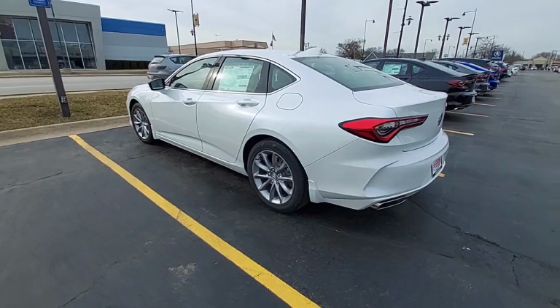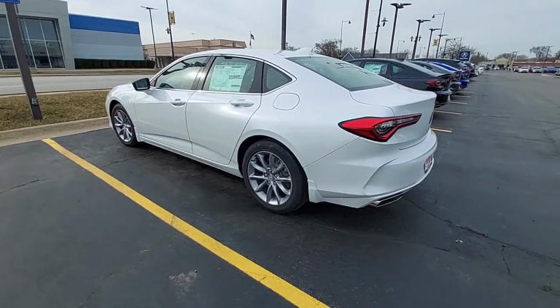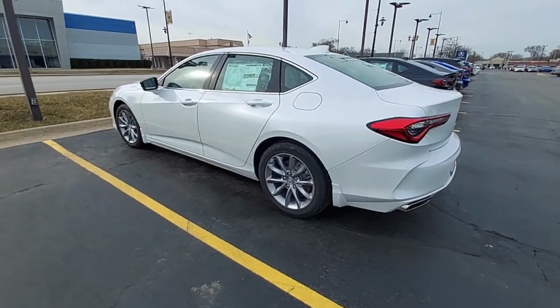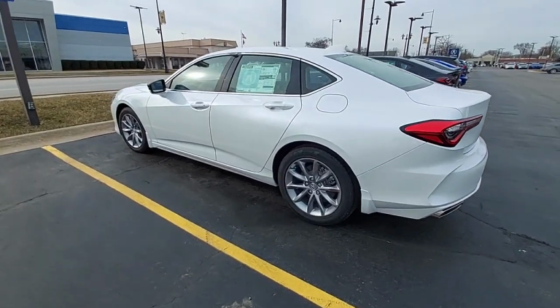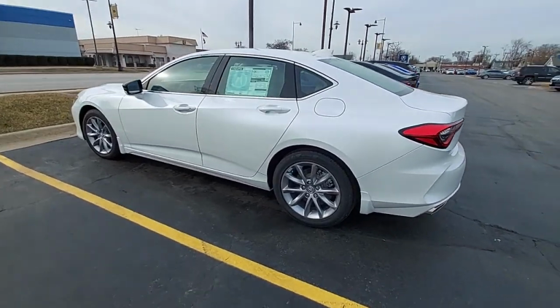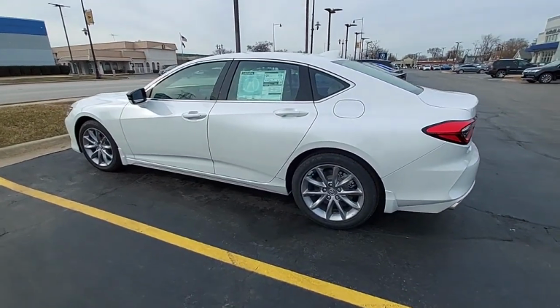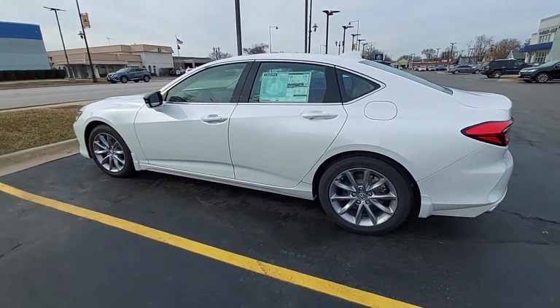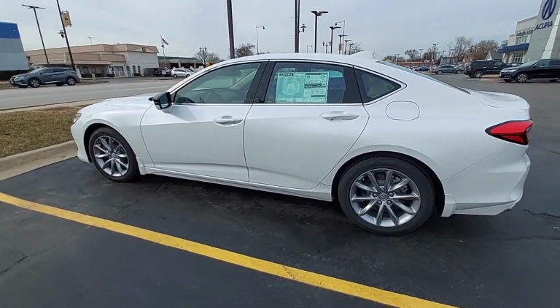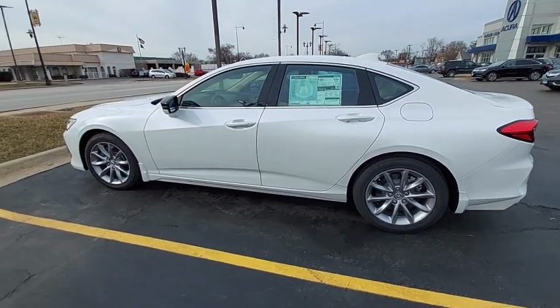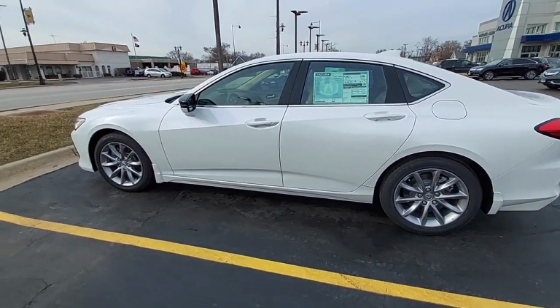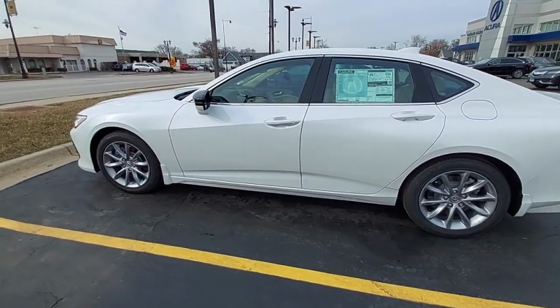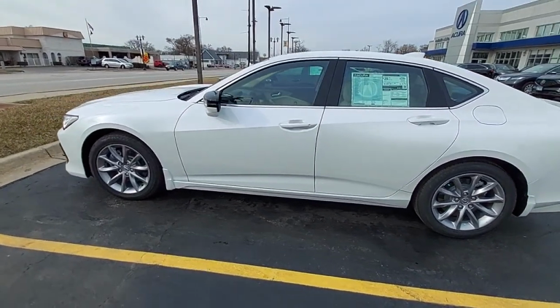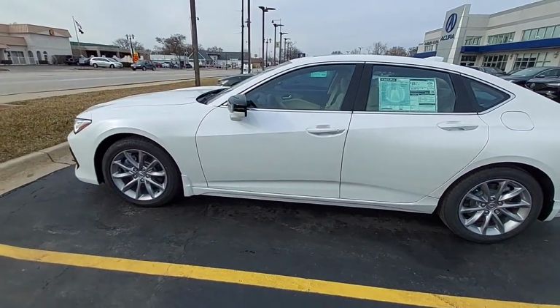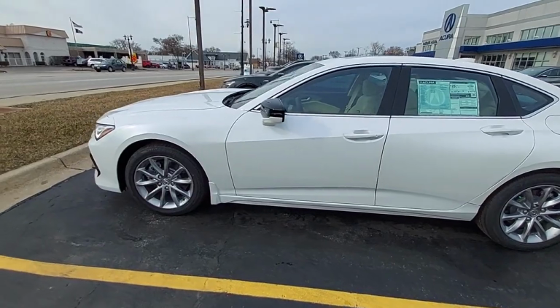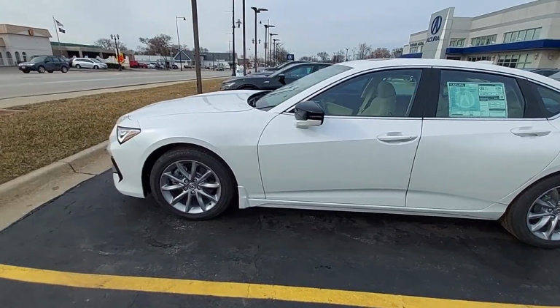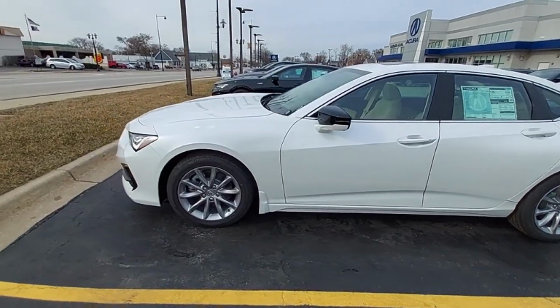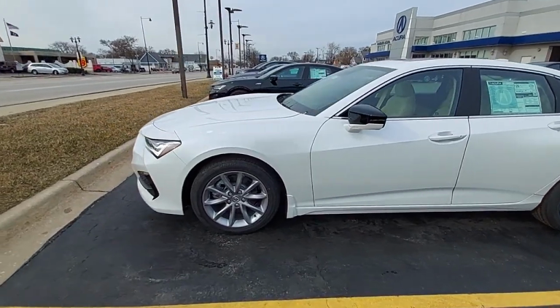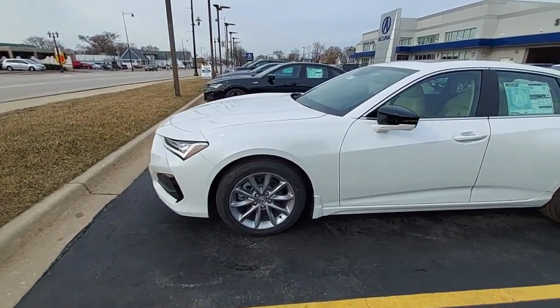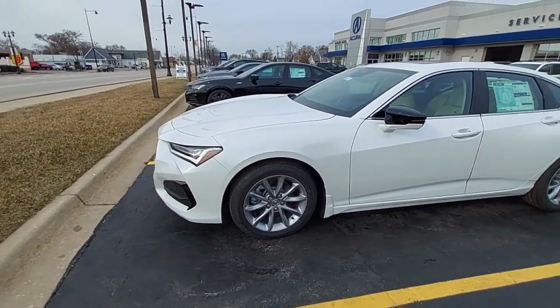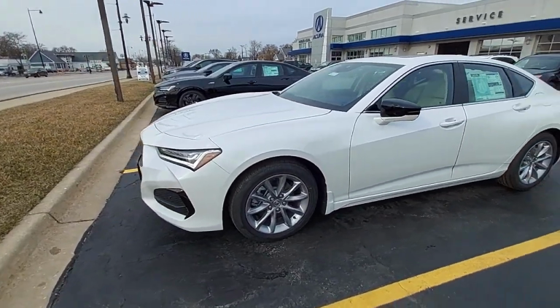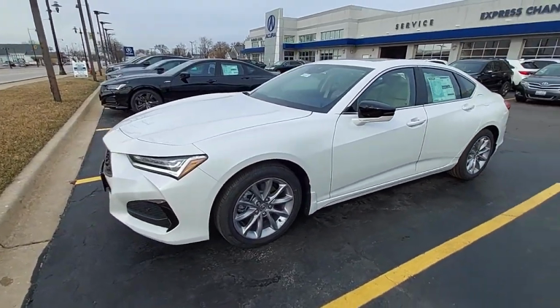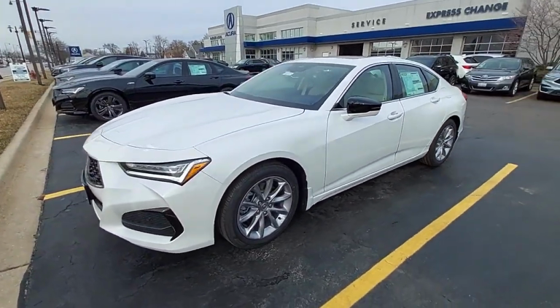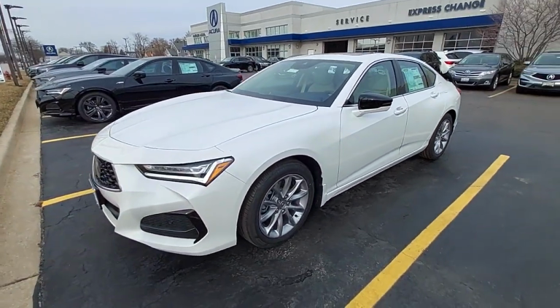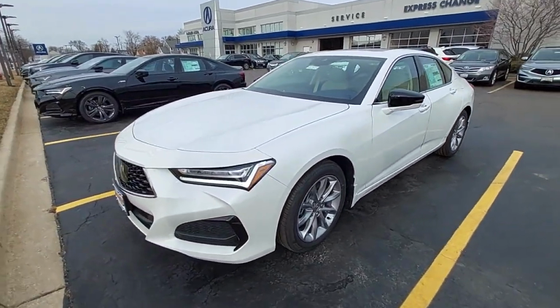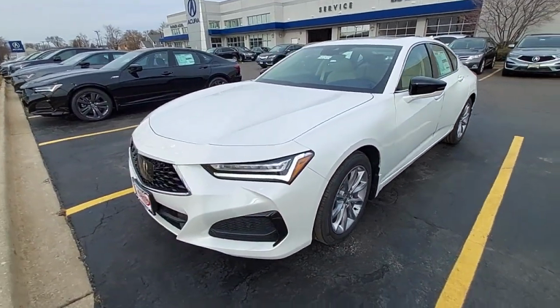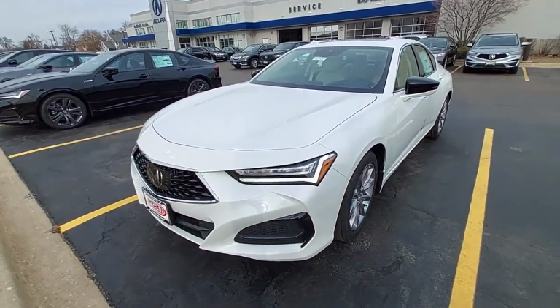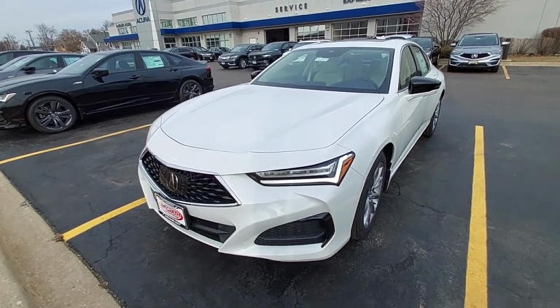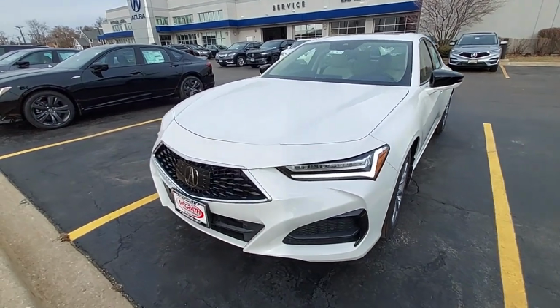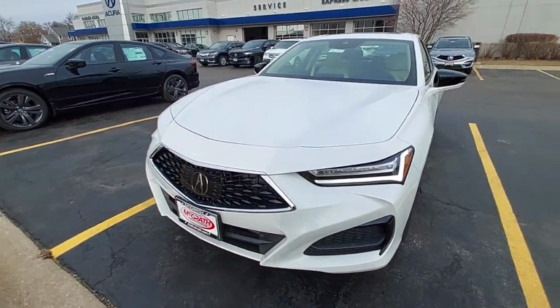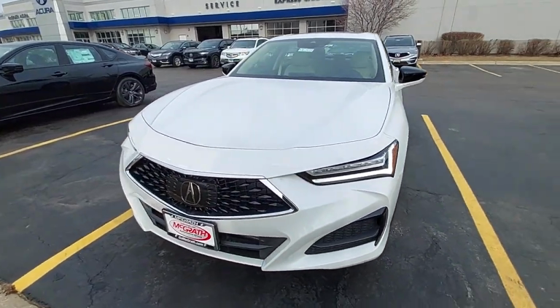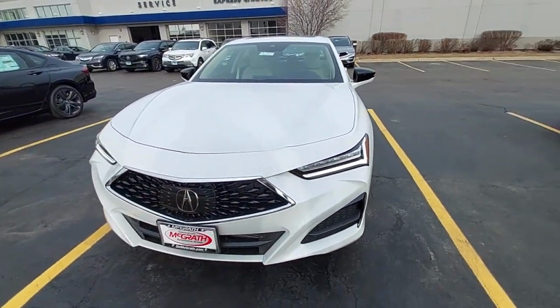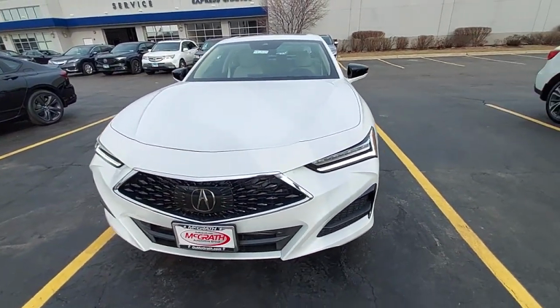This could be the car for you. The 2023 Acura TLX. What do you get when you take luxury, add sports styling, and inject it with high-performance engineering? The TLX.